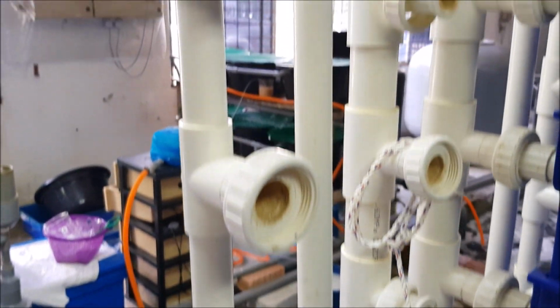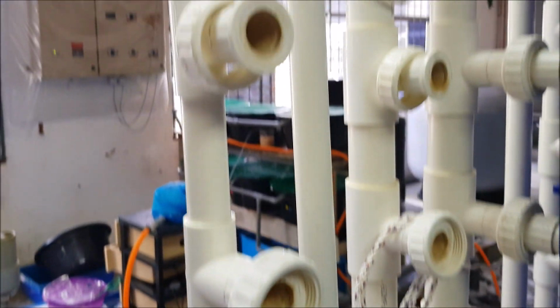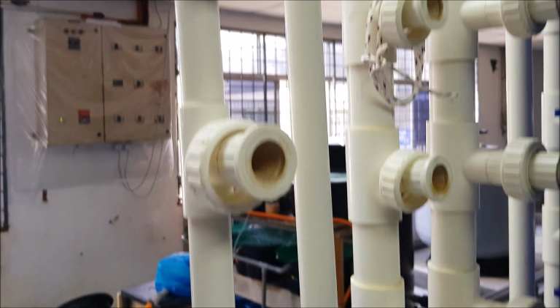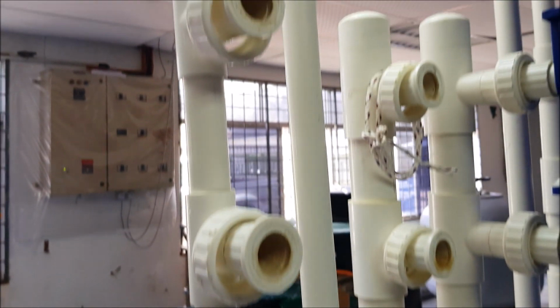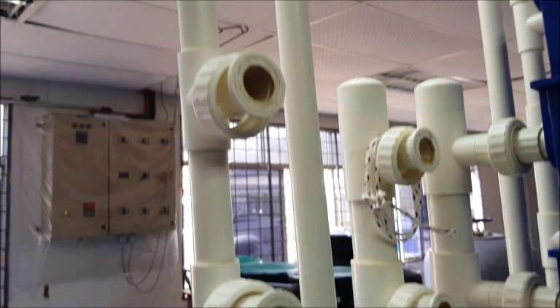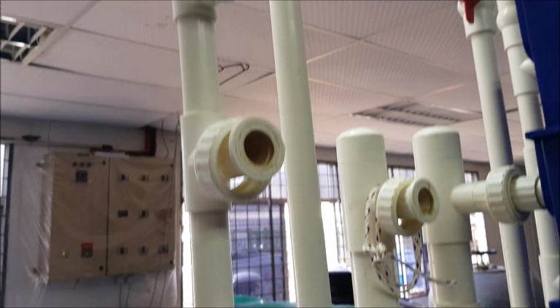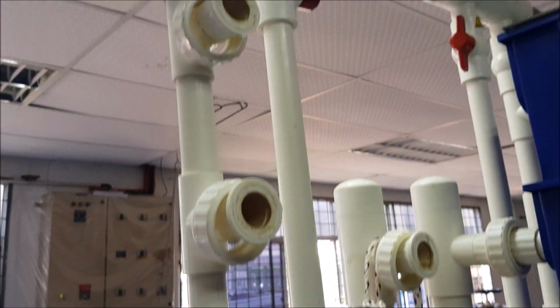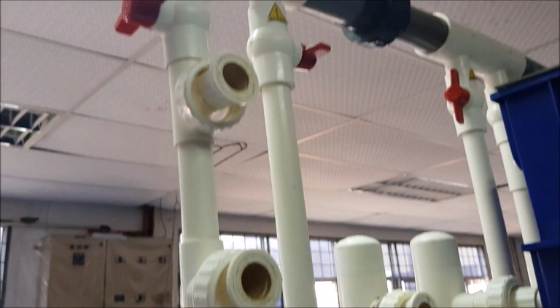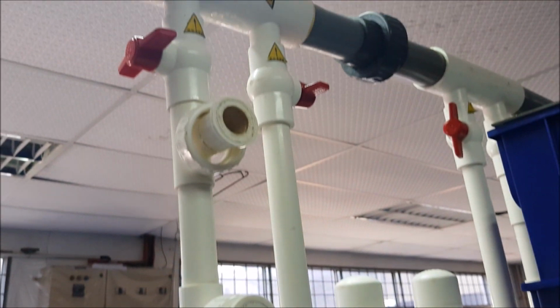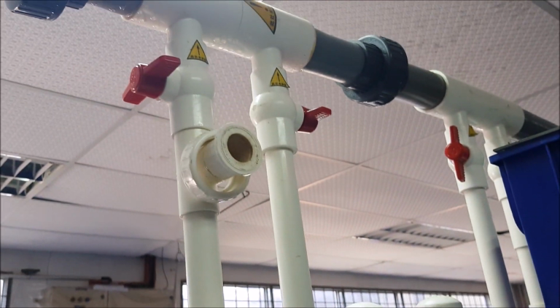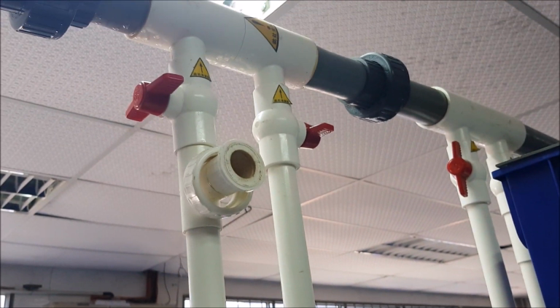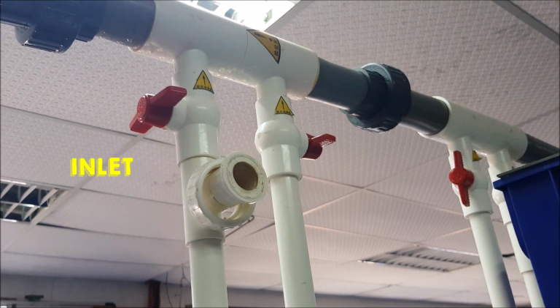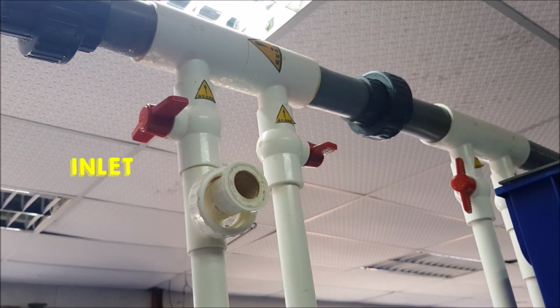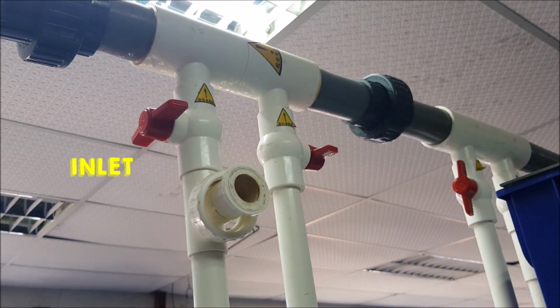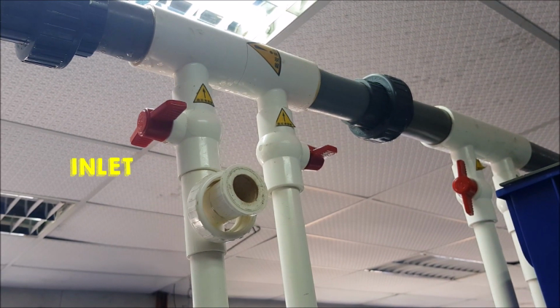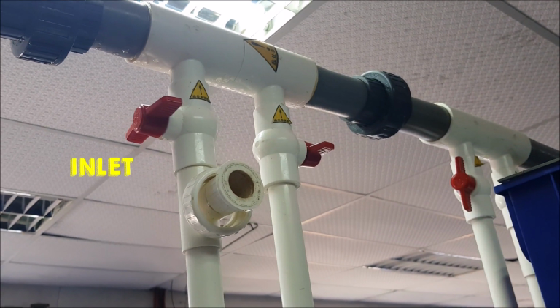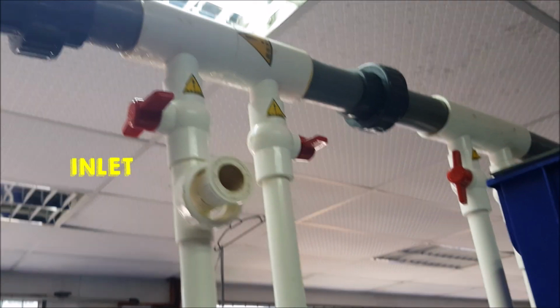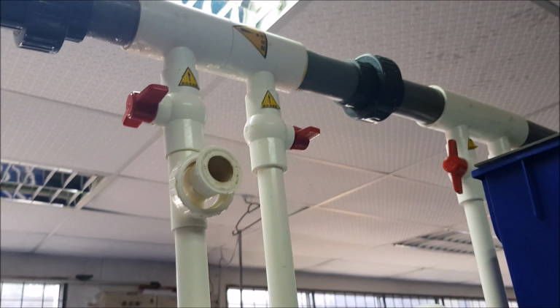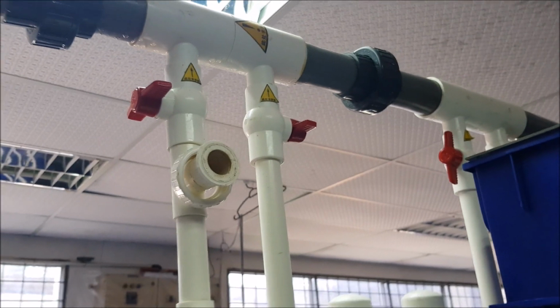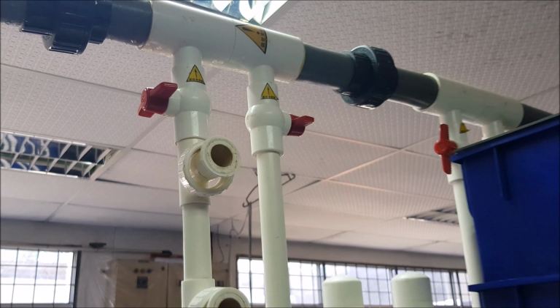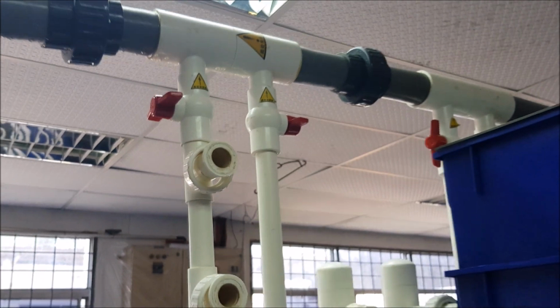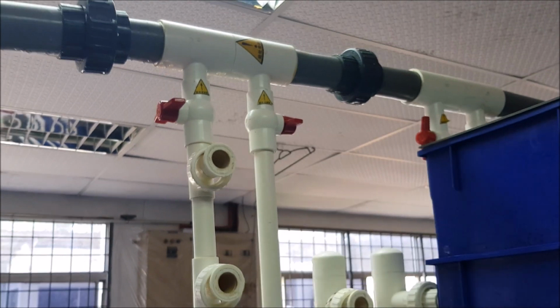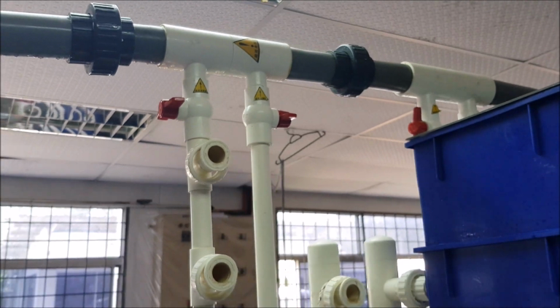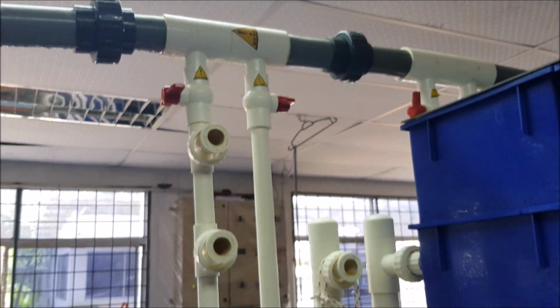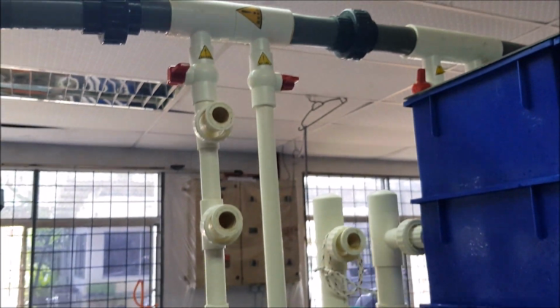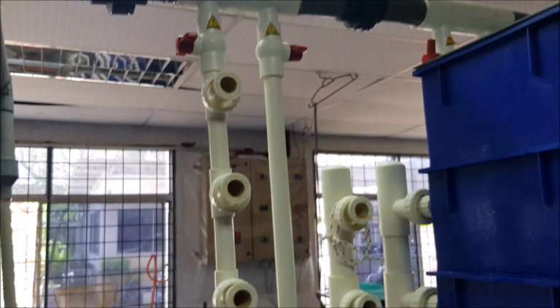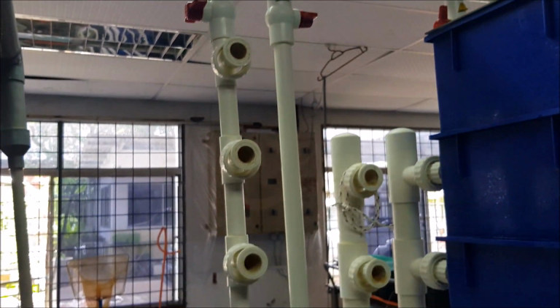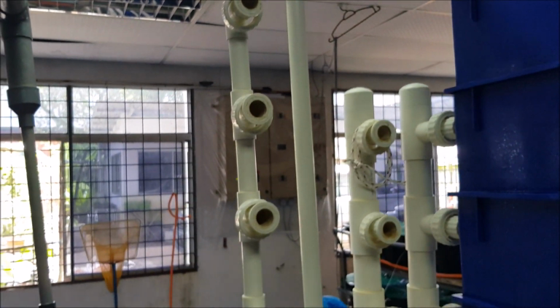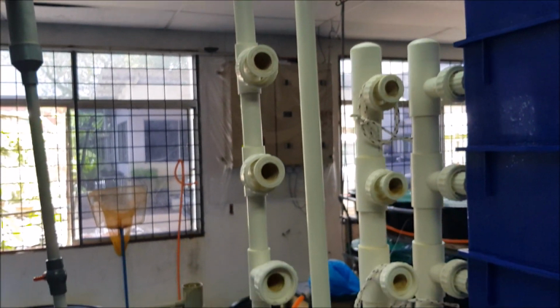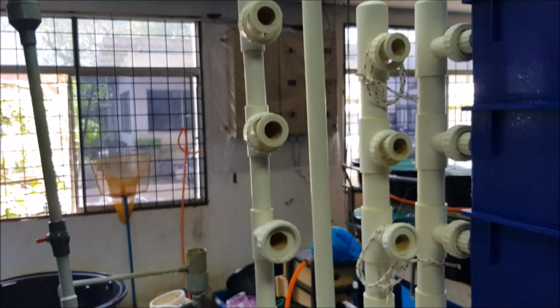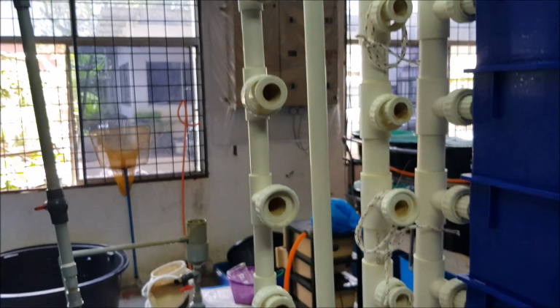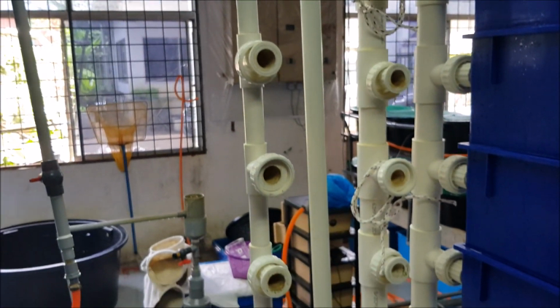These are the inlet tubes where you can see water is actually coming in from the overhead stop. We can see two valves that control the flows into the inlet tubes.